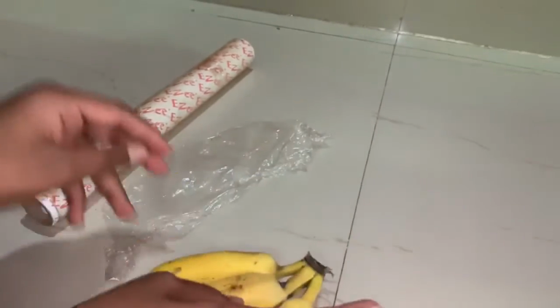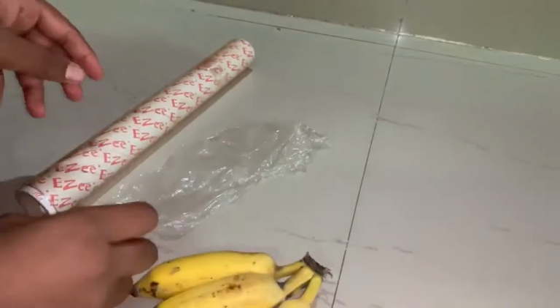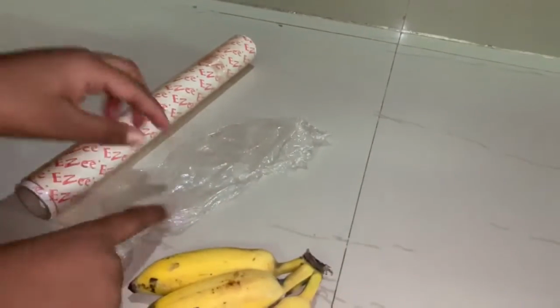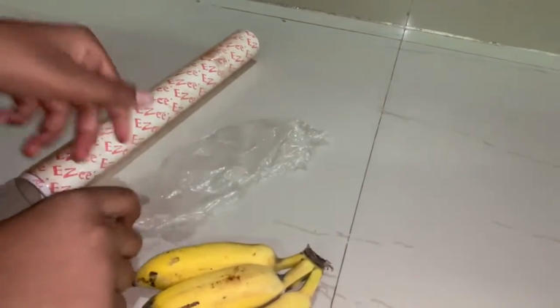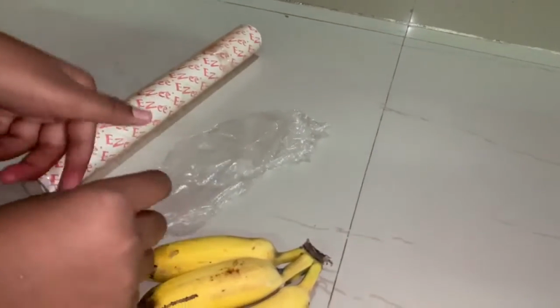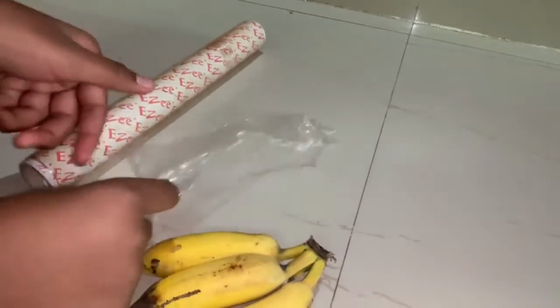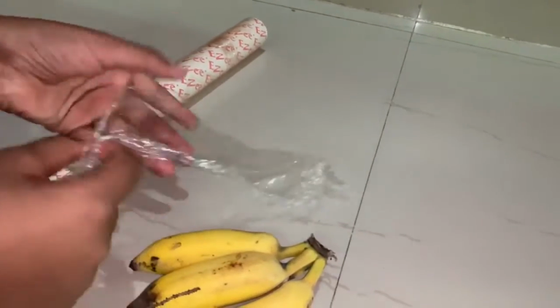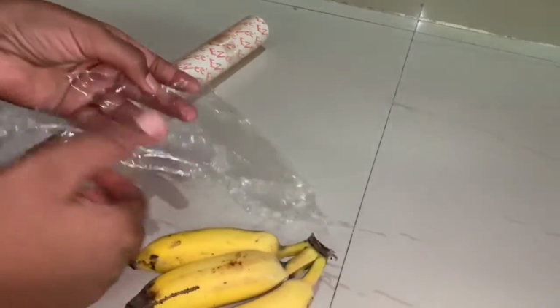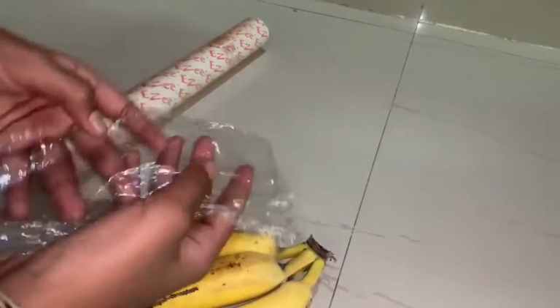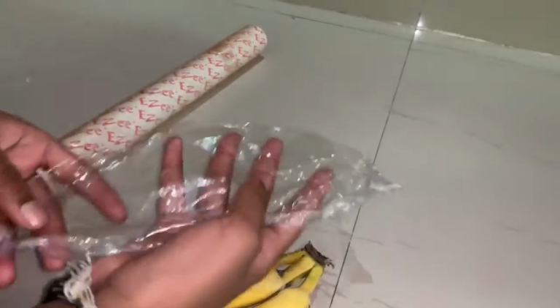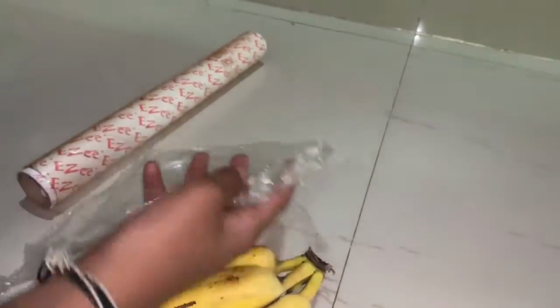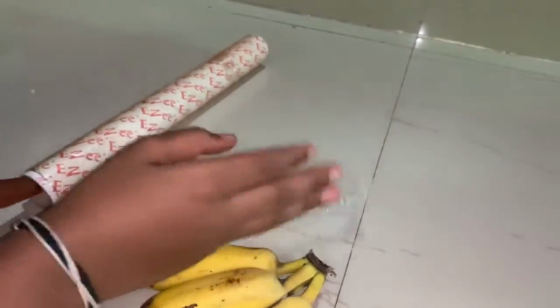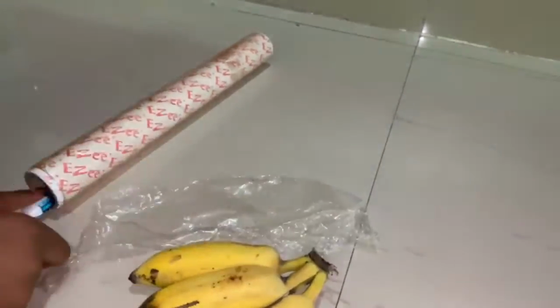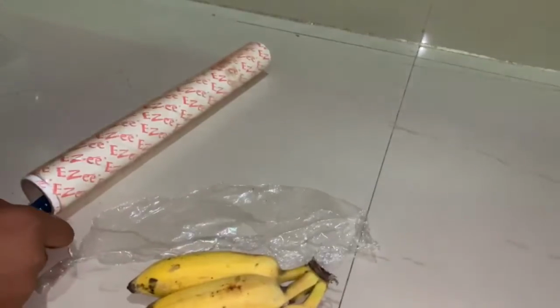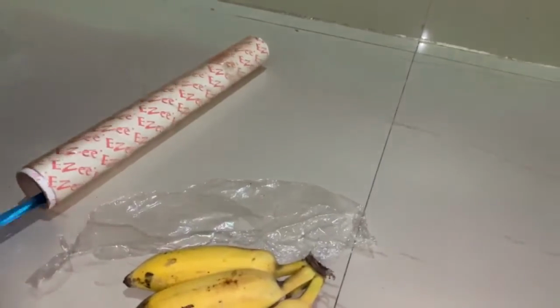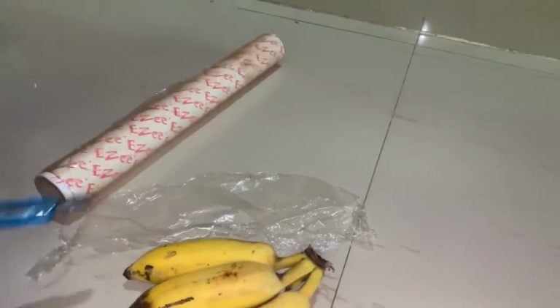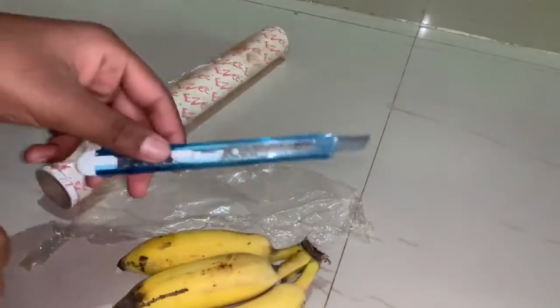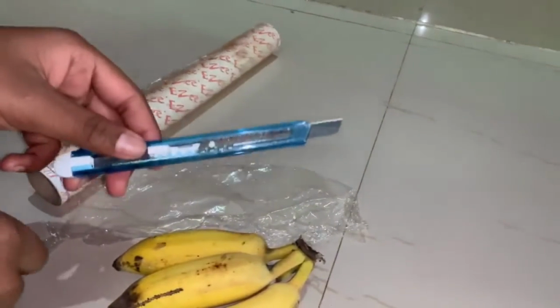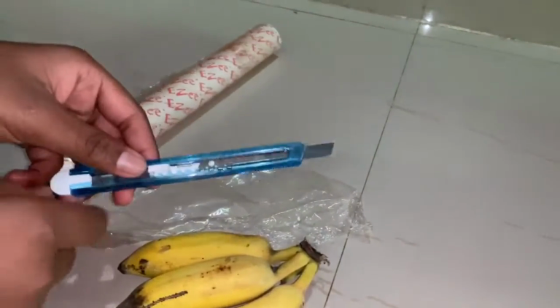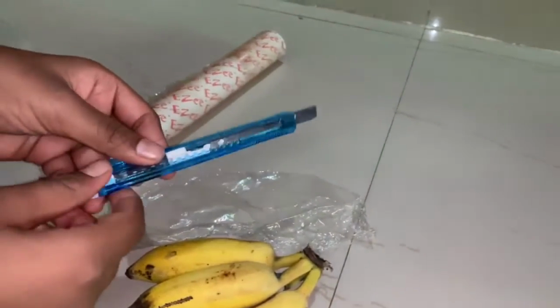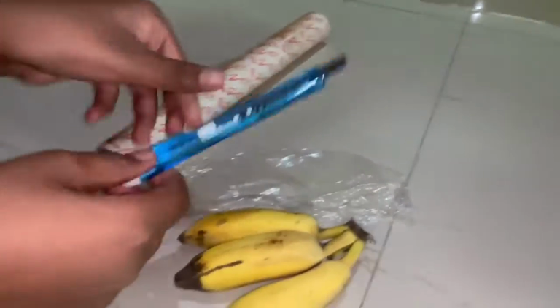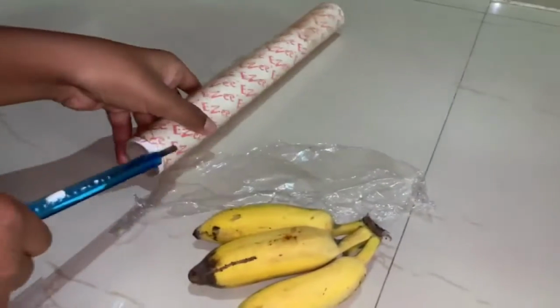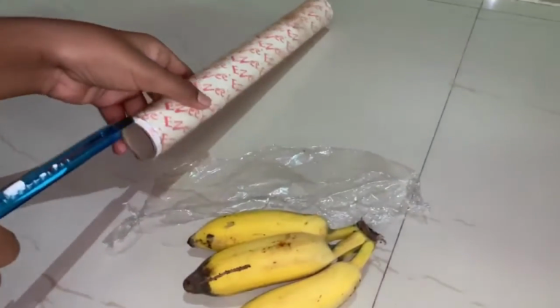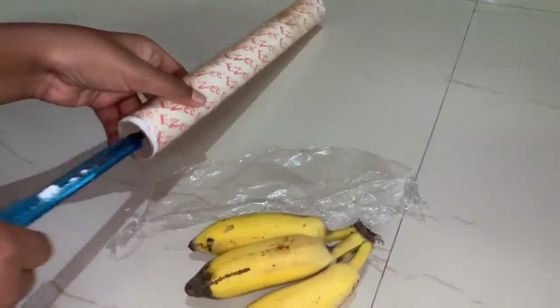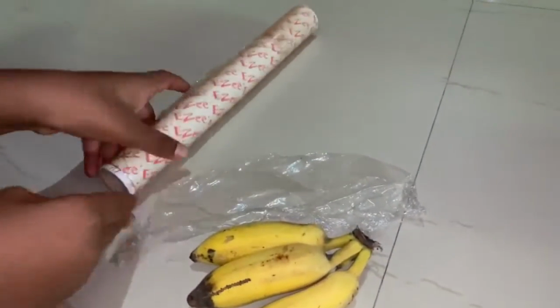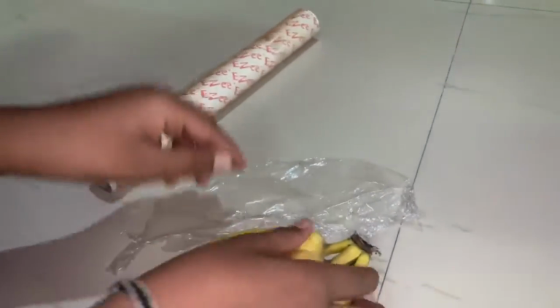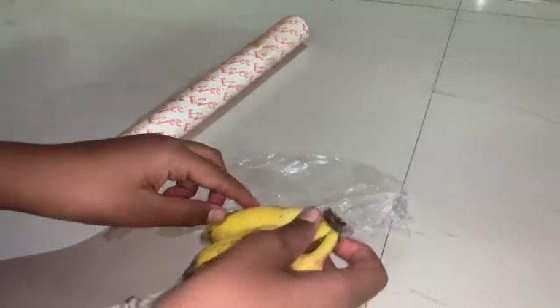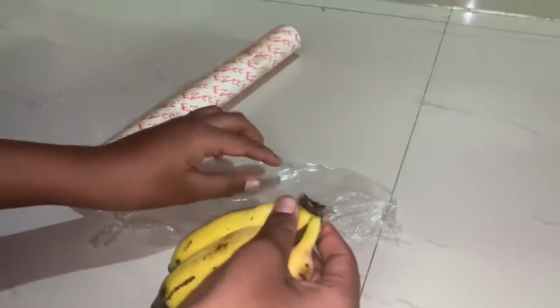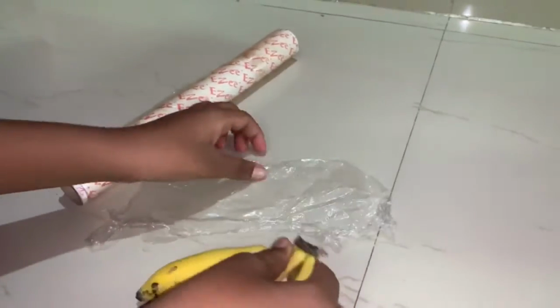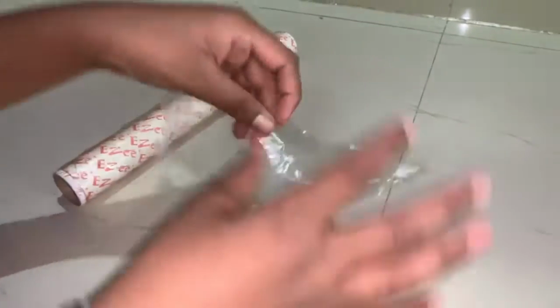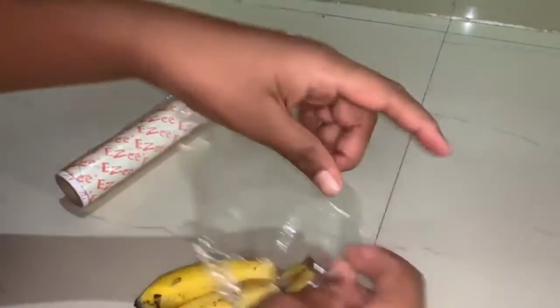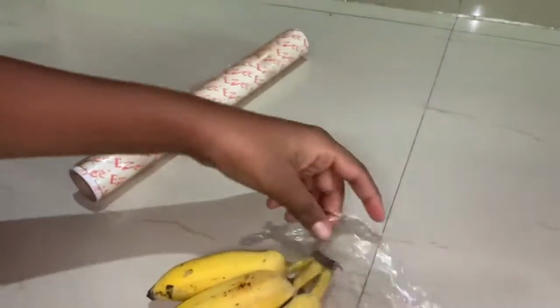Let's start now. Cut the cling film like this — you can use a cutter if possible, but be careful with the cutter. Next, you need to wrap the banana stem like this.